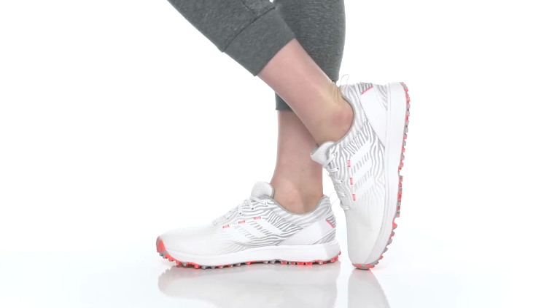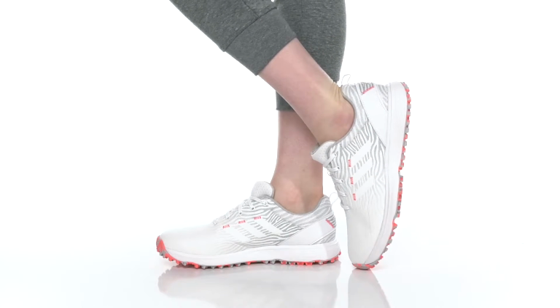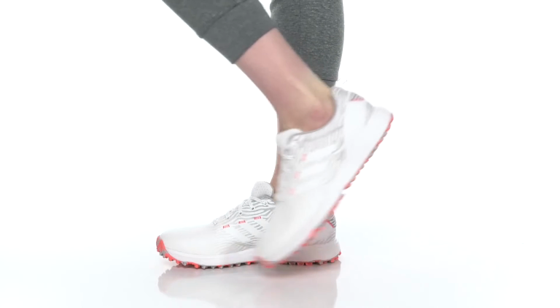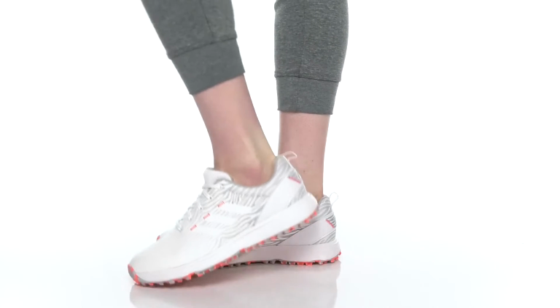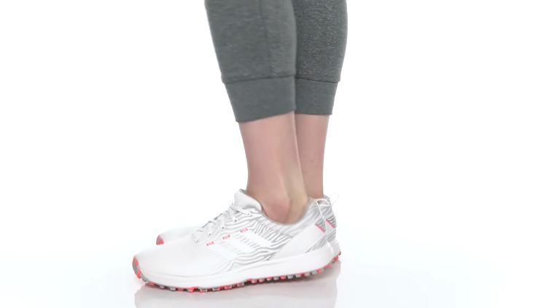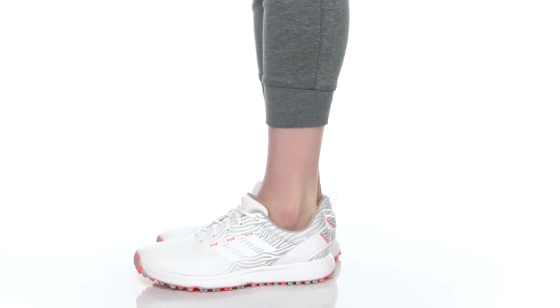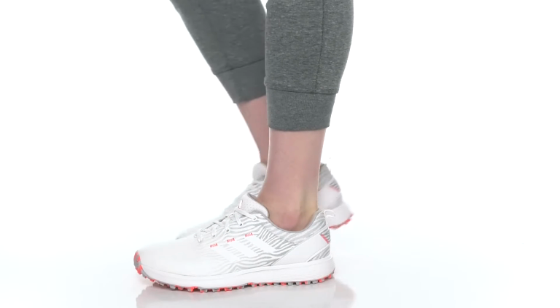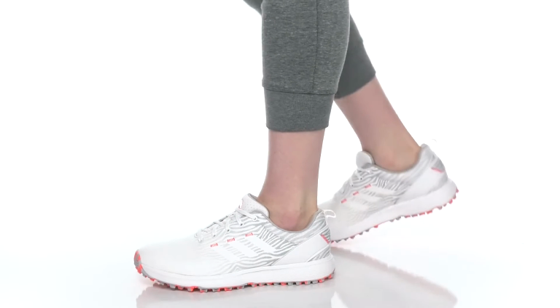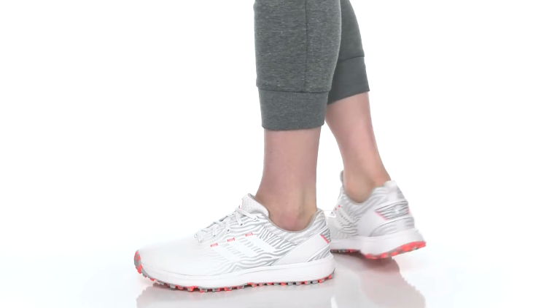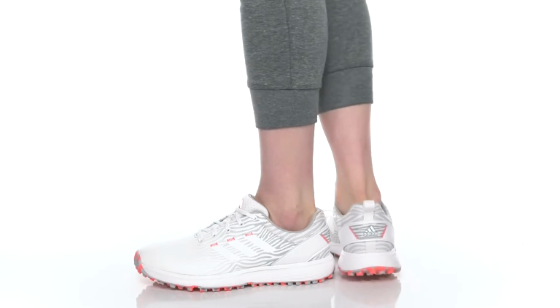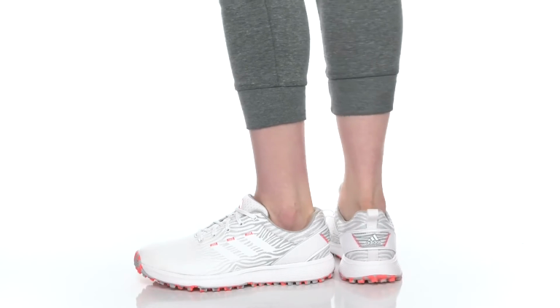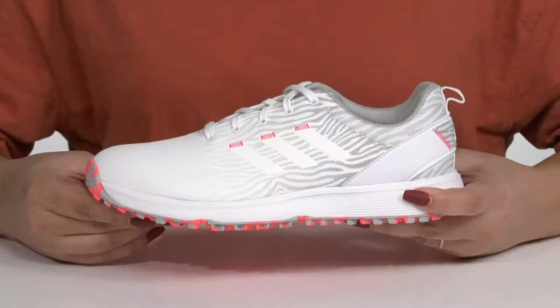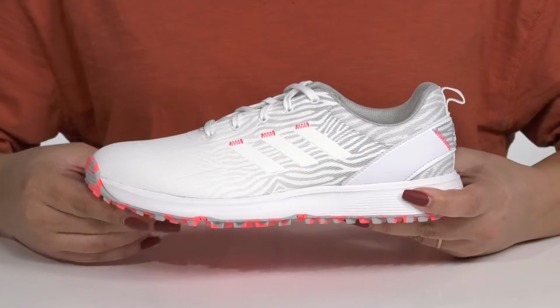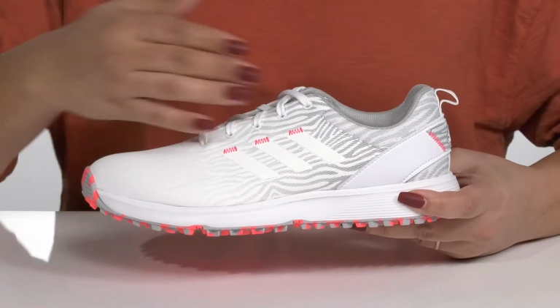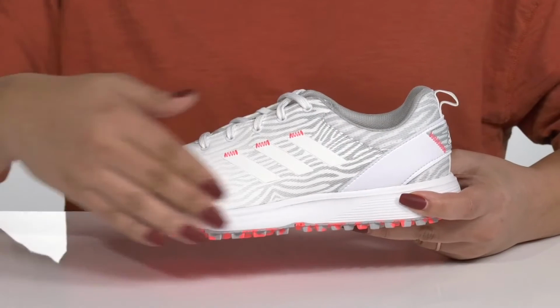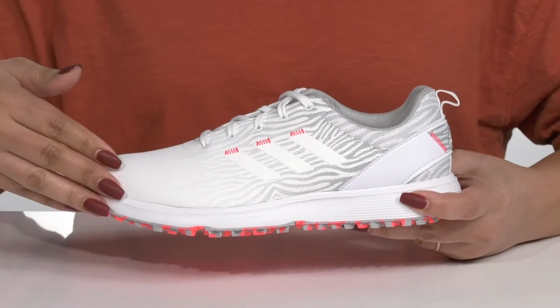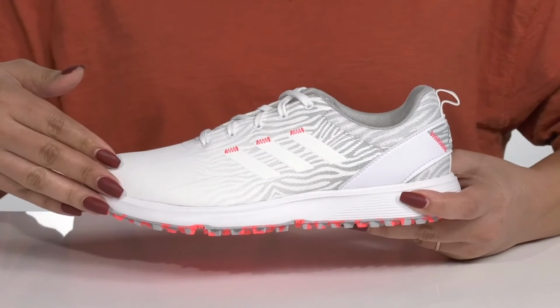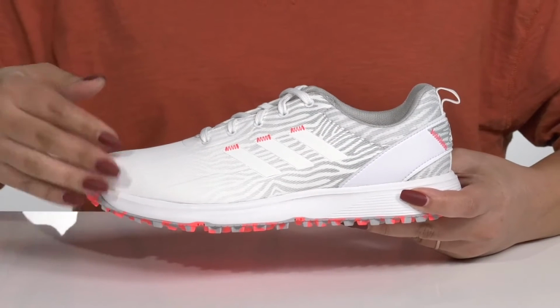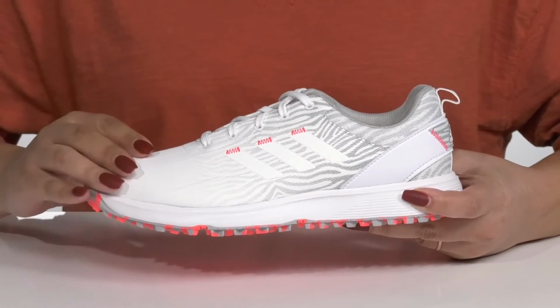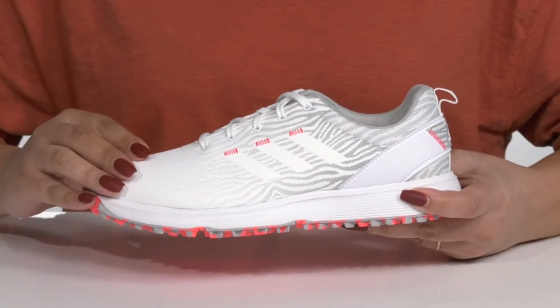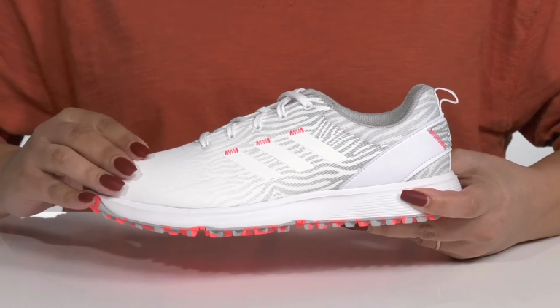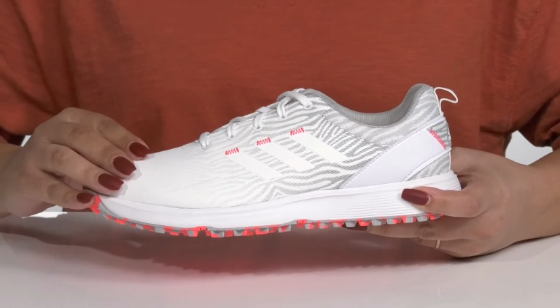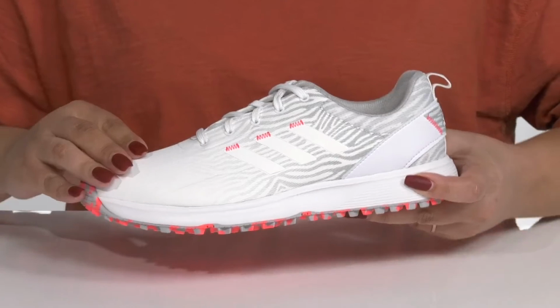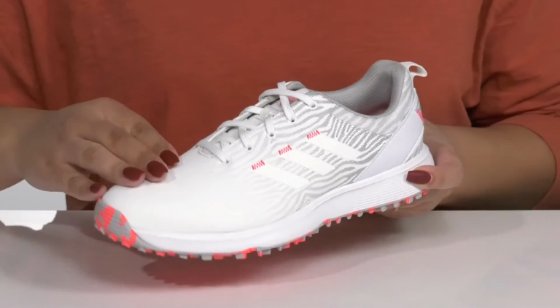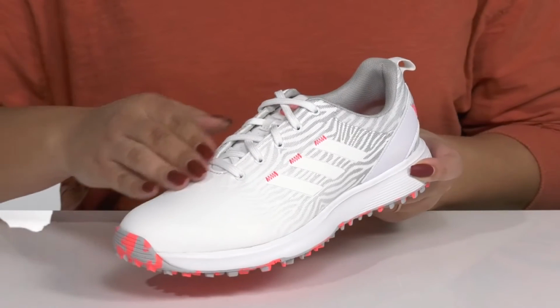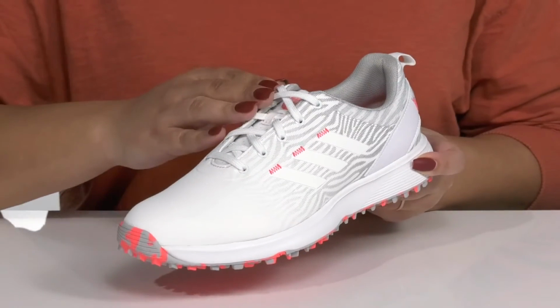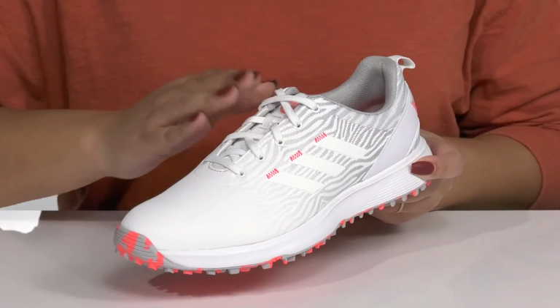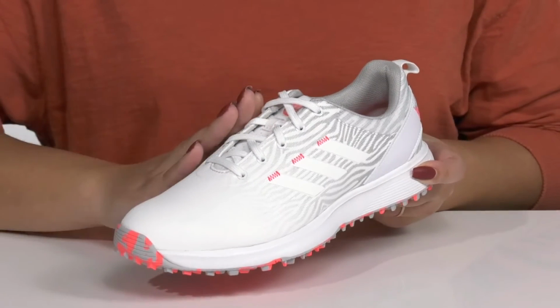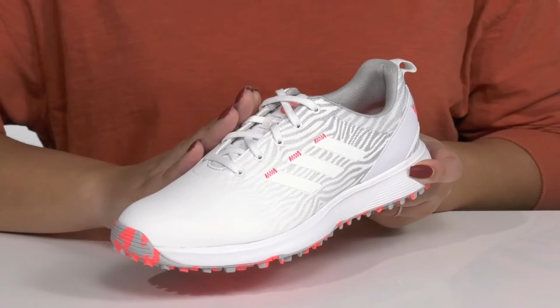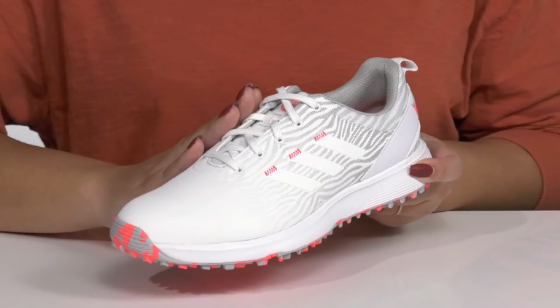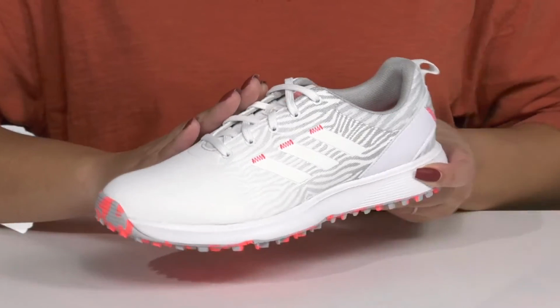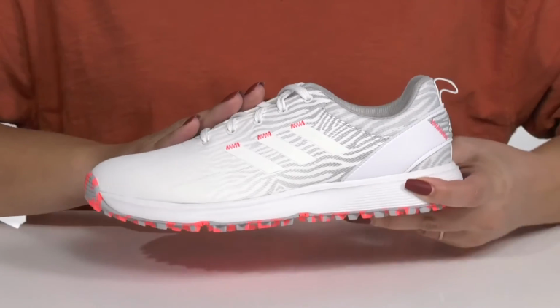Enjoy a game of weekend golf when you wear these shoes by Adidas. They feature a waterproof textile and synthetic upper to keep your feet nice and dry, with a traditional lace-up closure to give you a secure and custom fit.